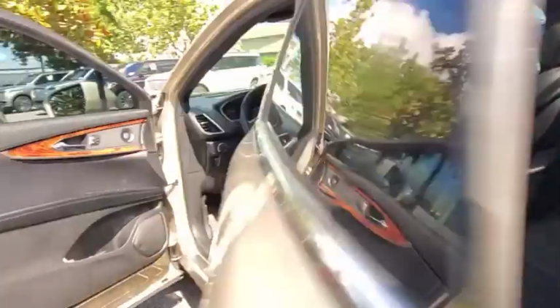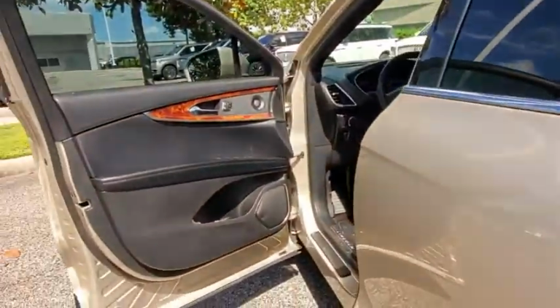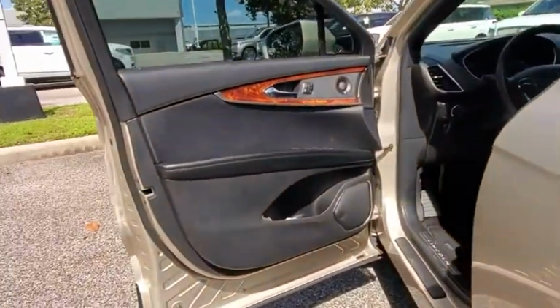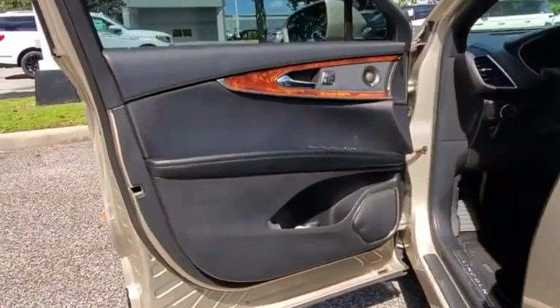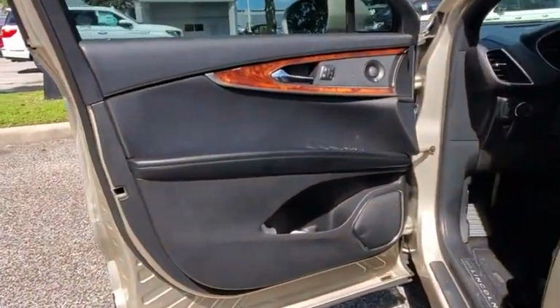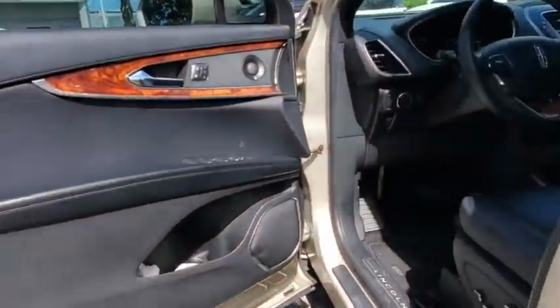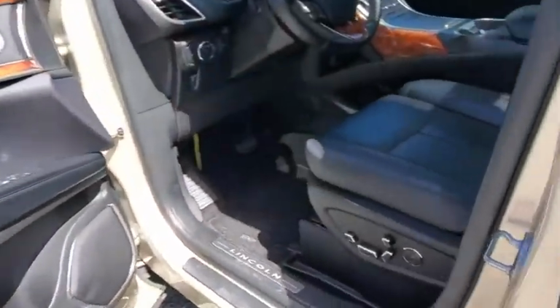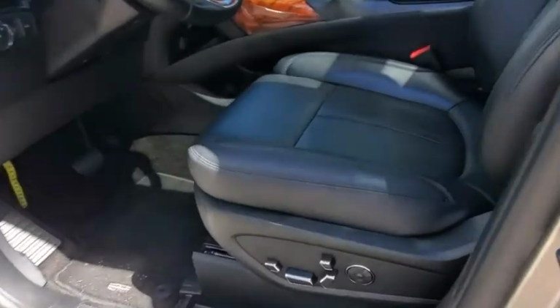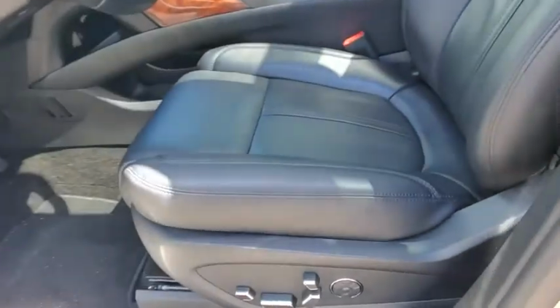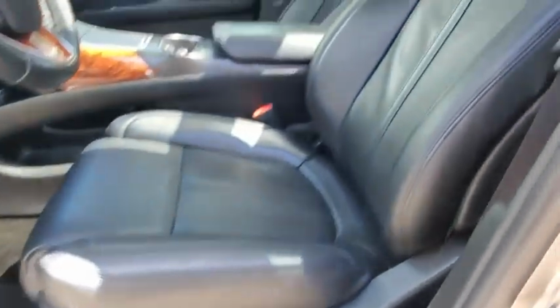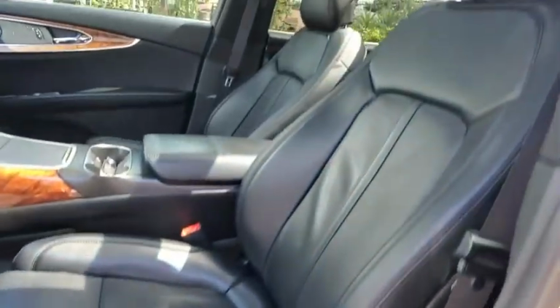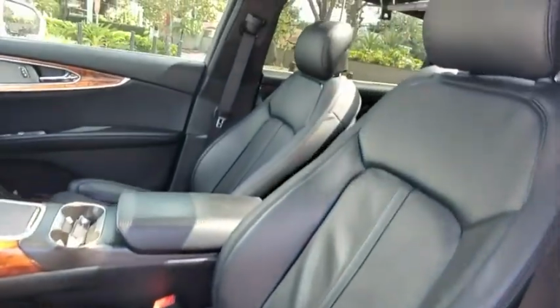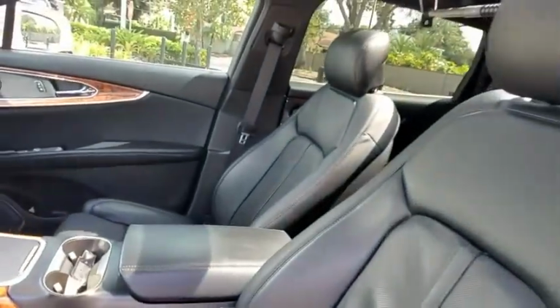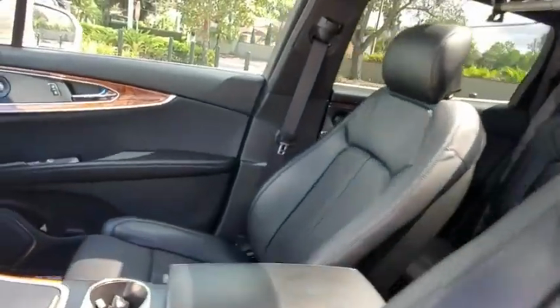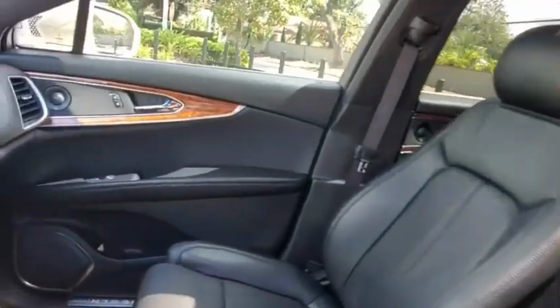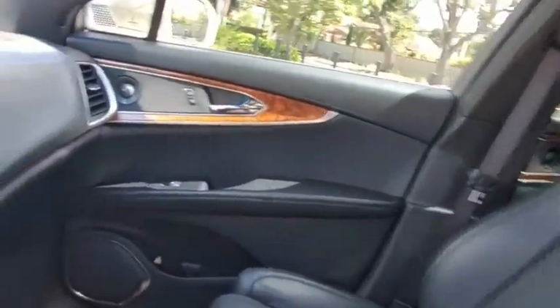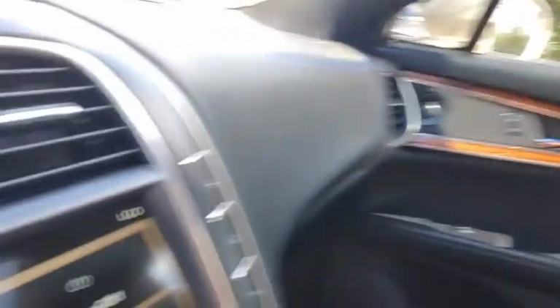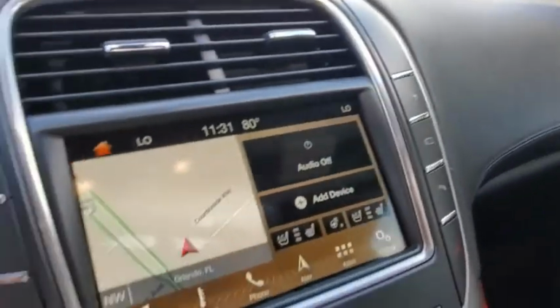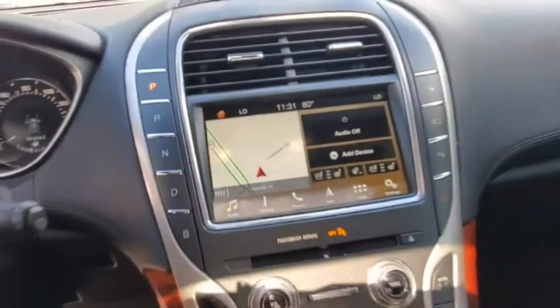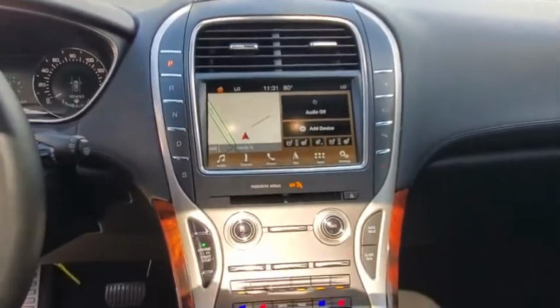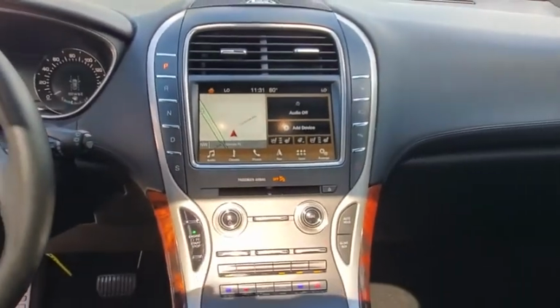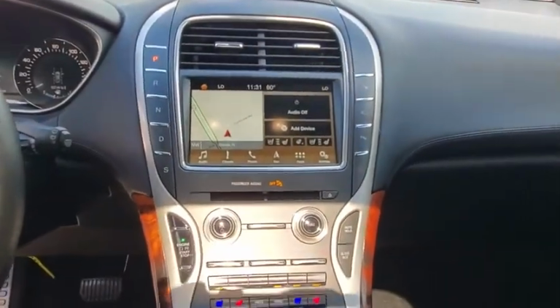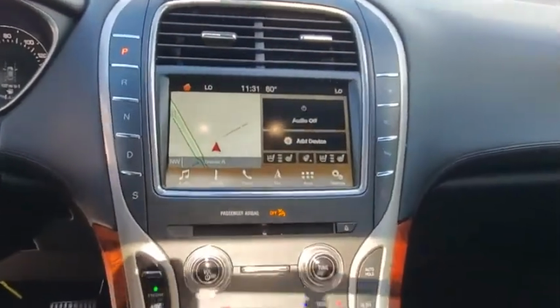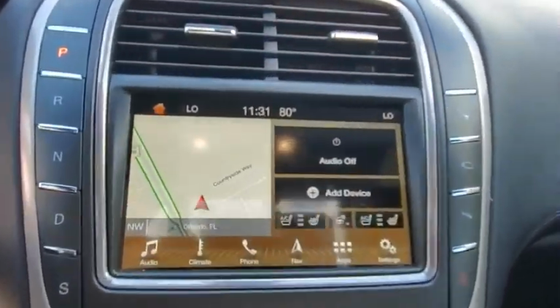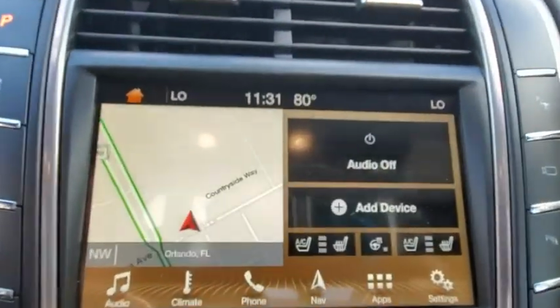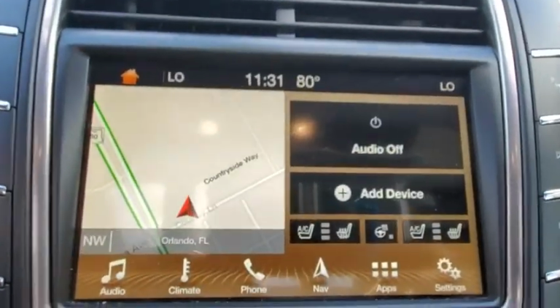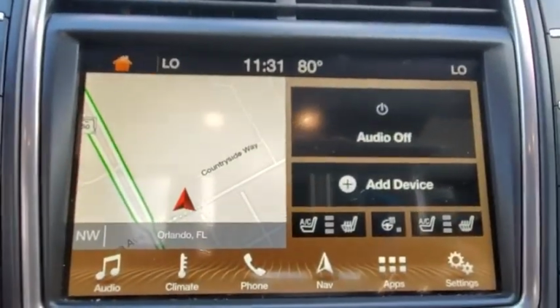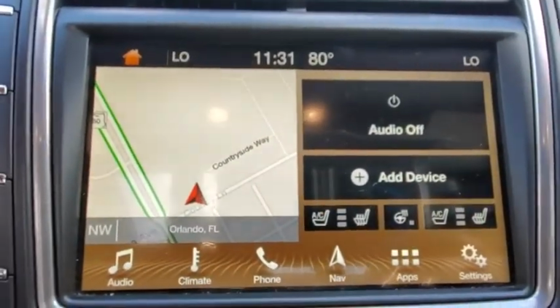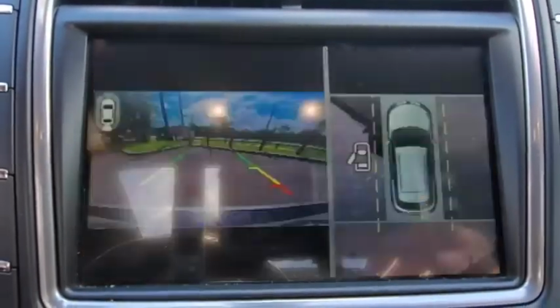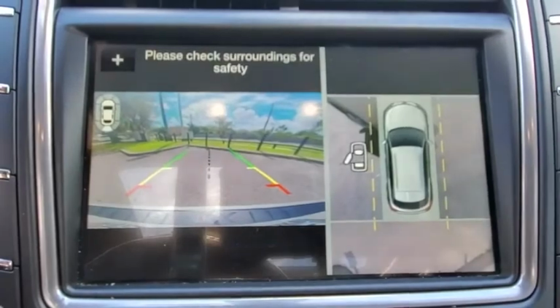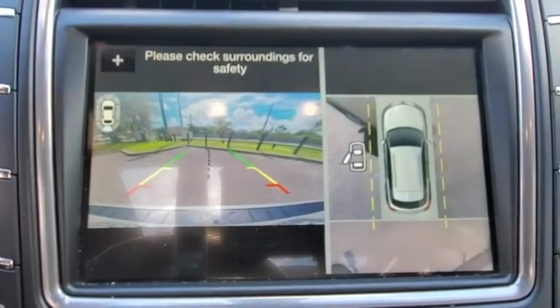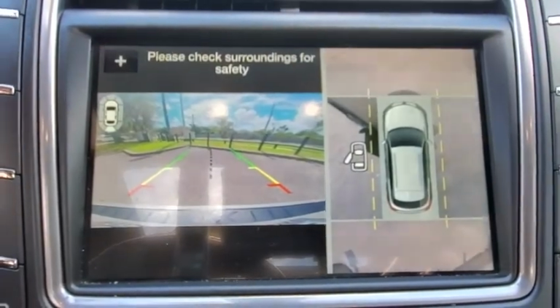Traction control, stability control, remote engine start, anti-lock braking system, leather wrapped steering wheel, Bluetooth, adjustable steering wheel, power steering, keyless start, auto dimming rear view mirror, floor mats, cruise control, four wheel disc brakes.